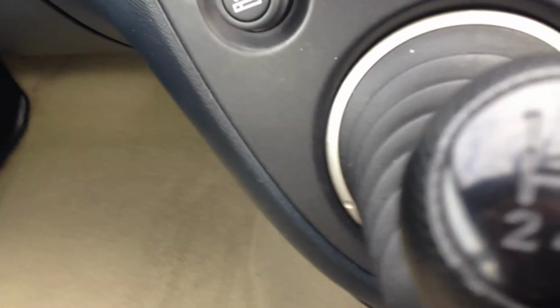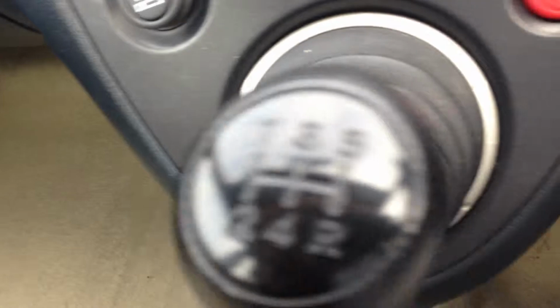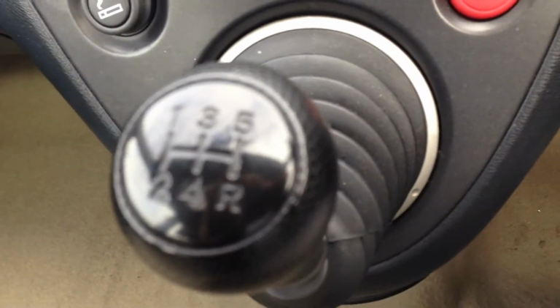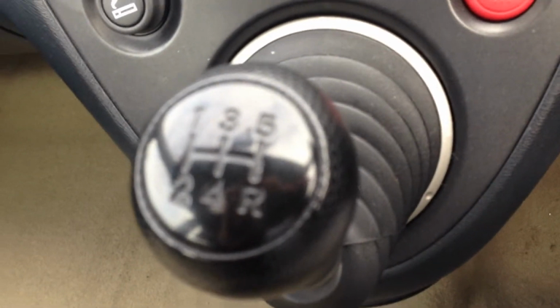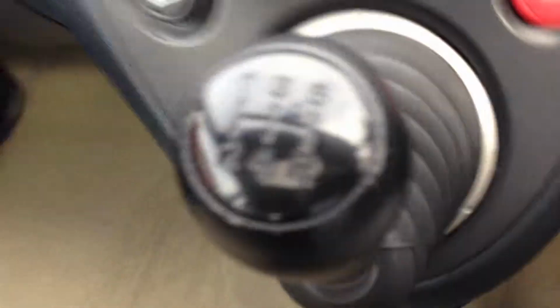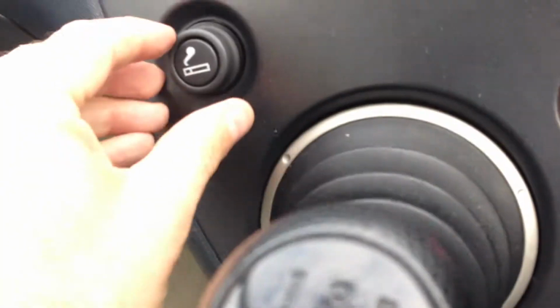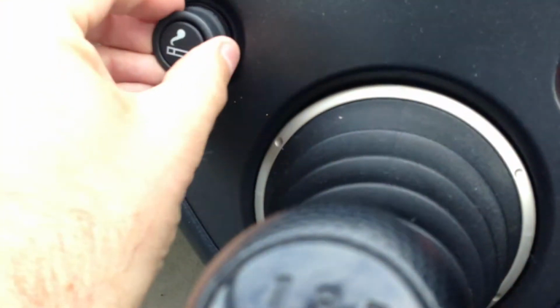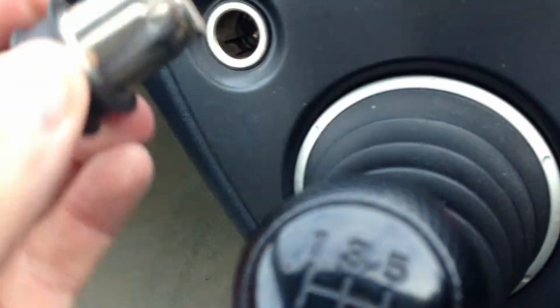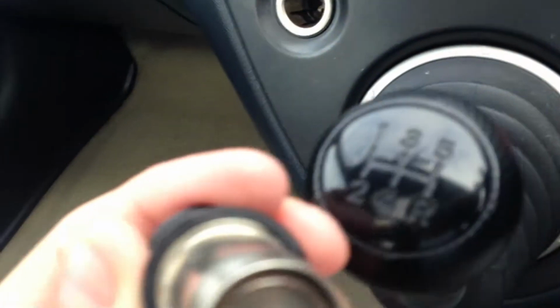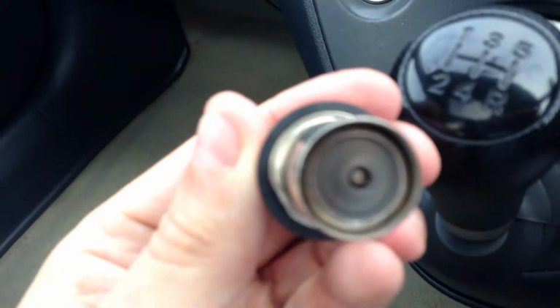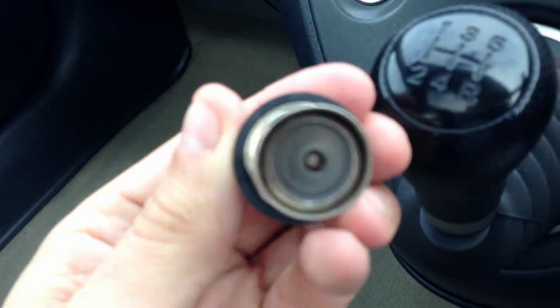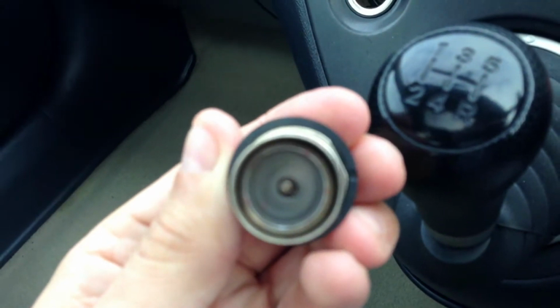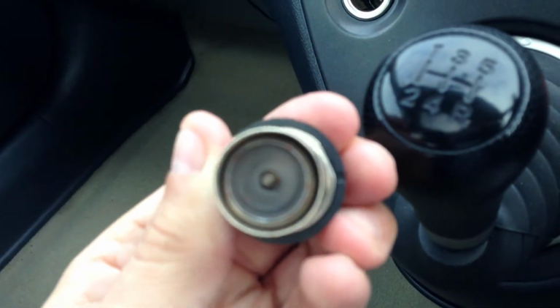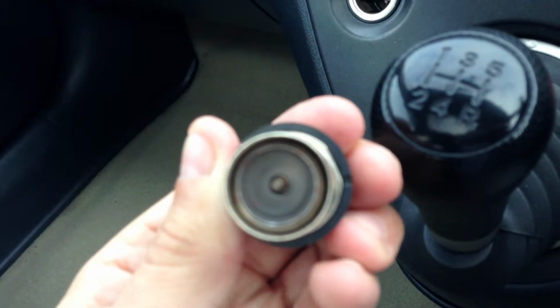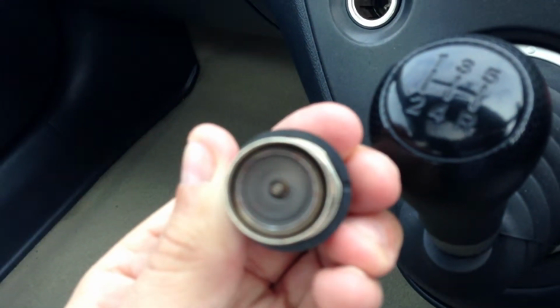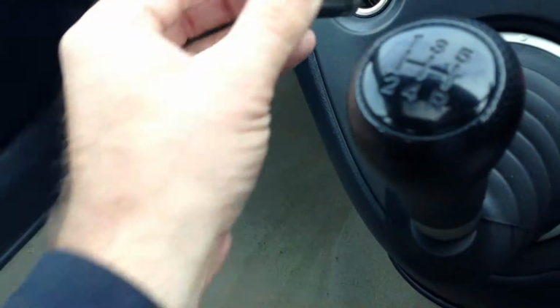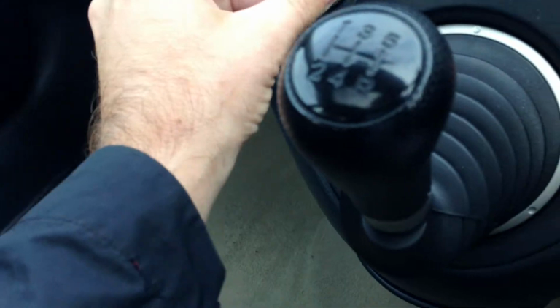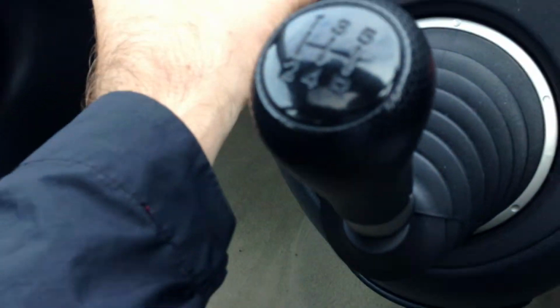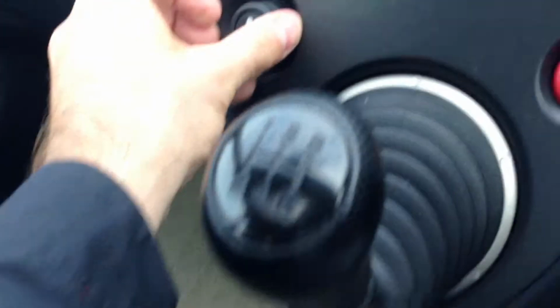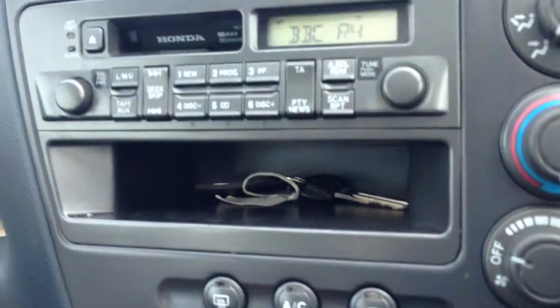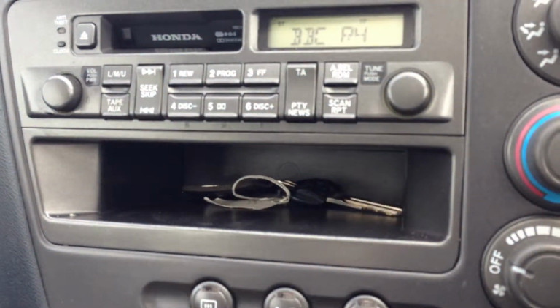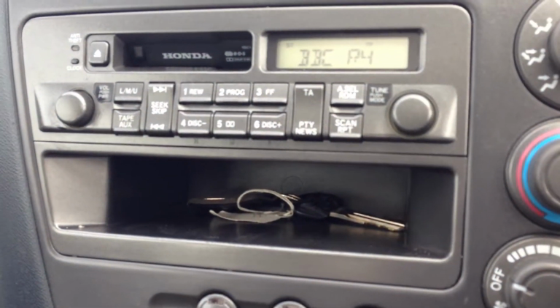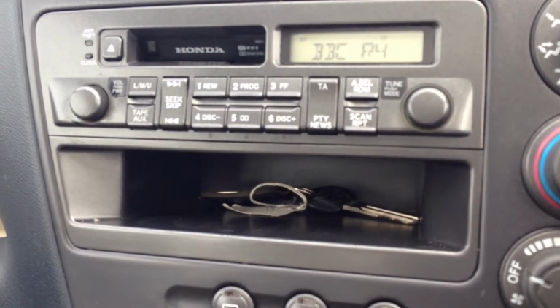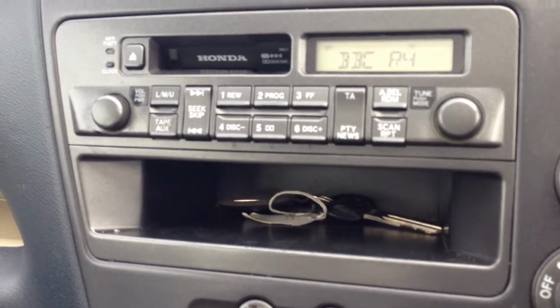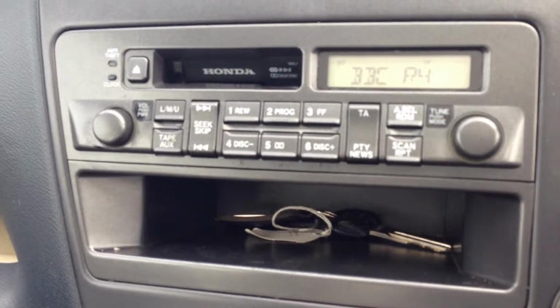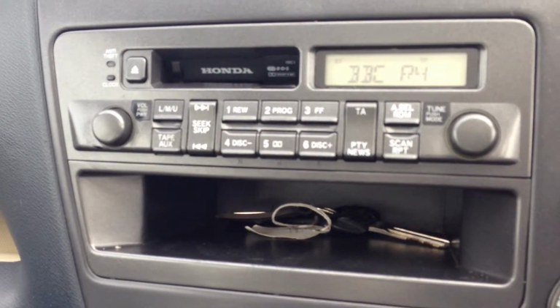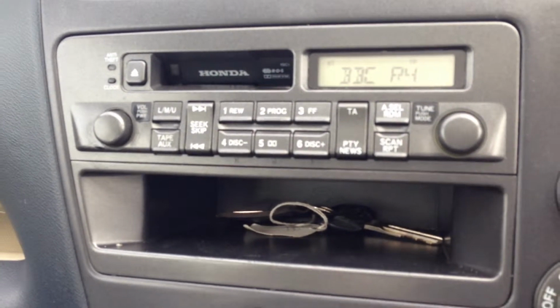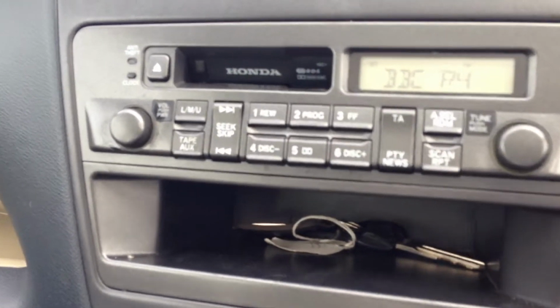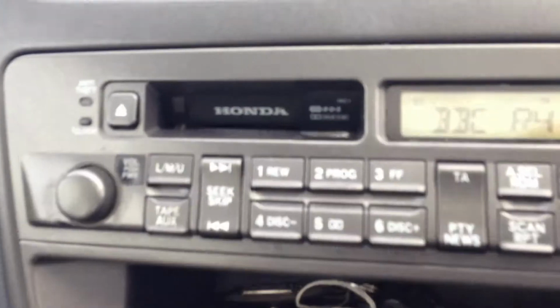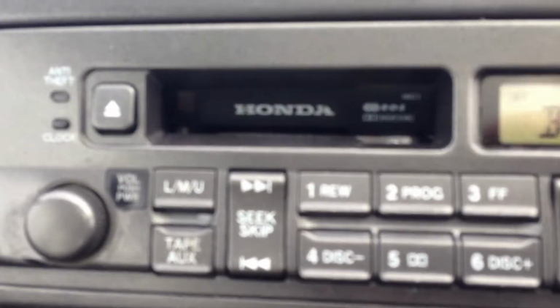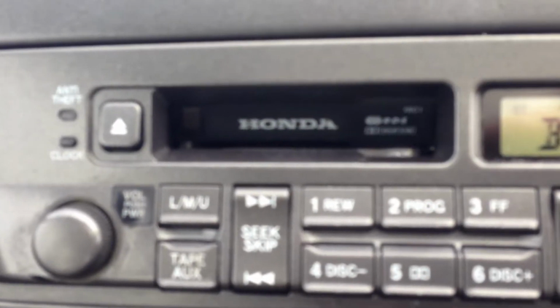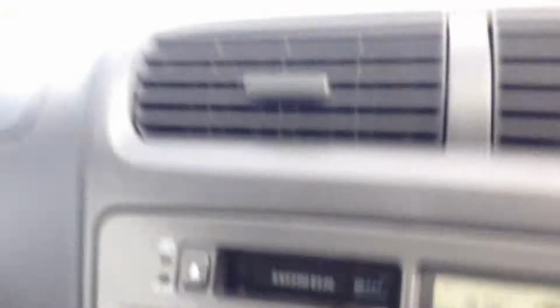Five speed manual. No surprise it's never been smoked in. Heater controls, radio cassette — there's a bit of an old fashioned cassette player.